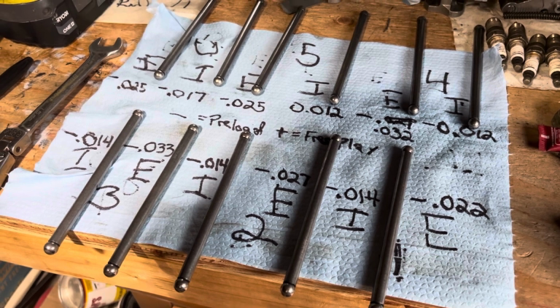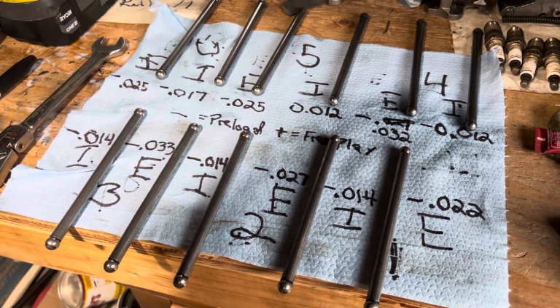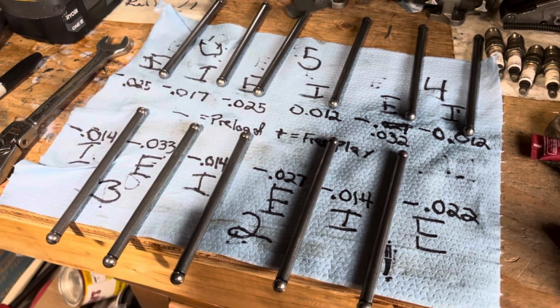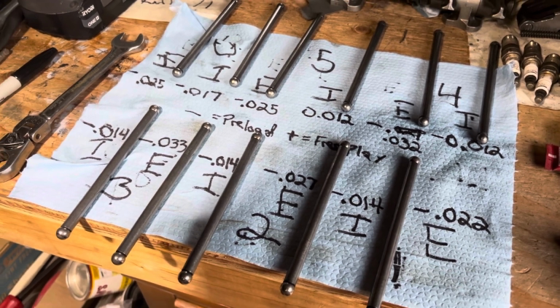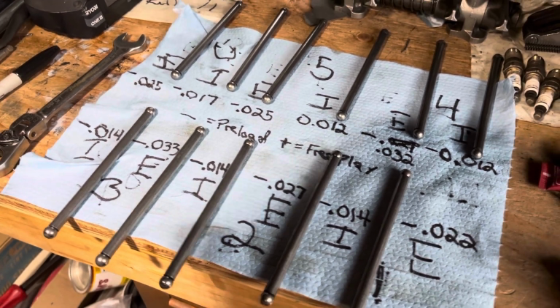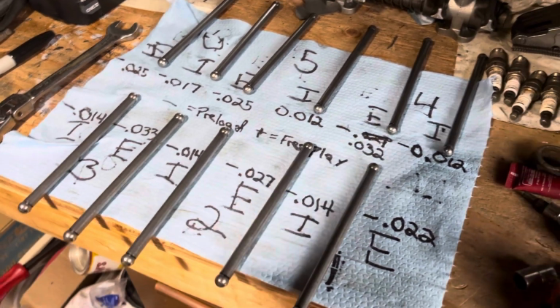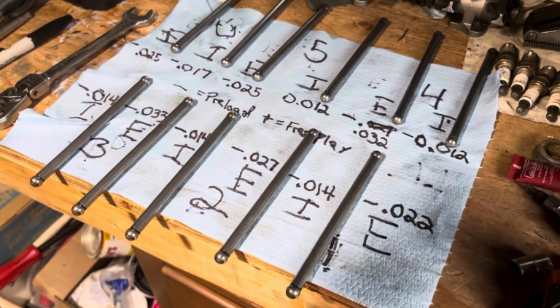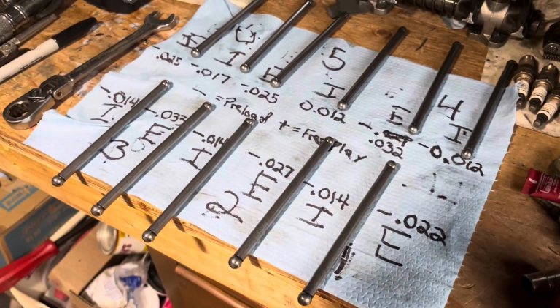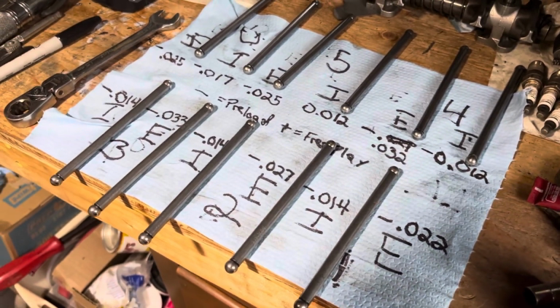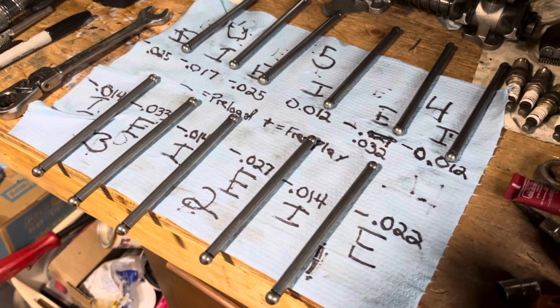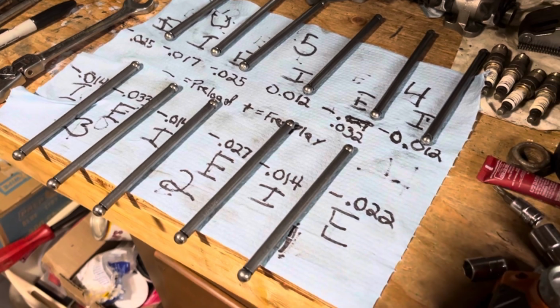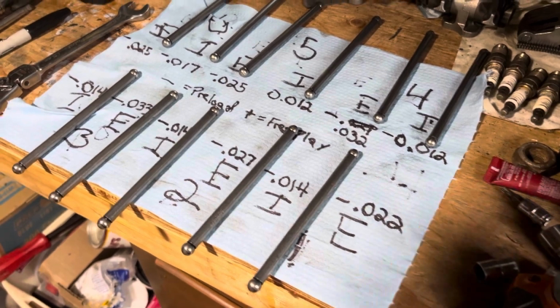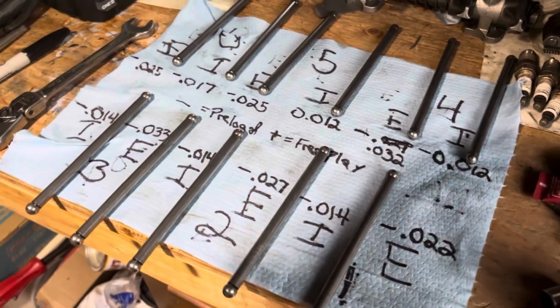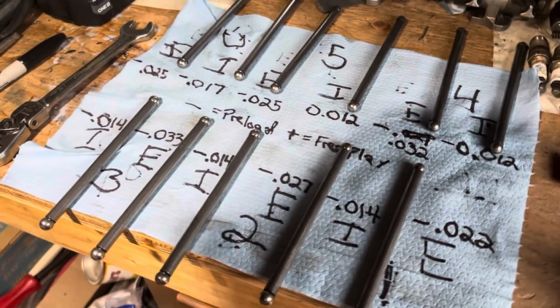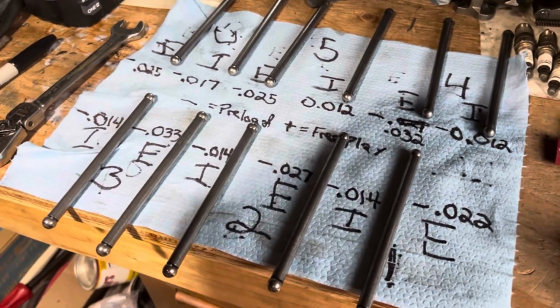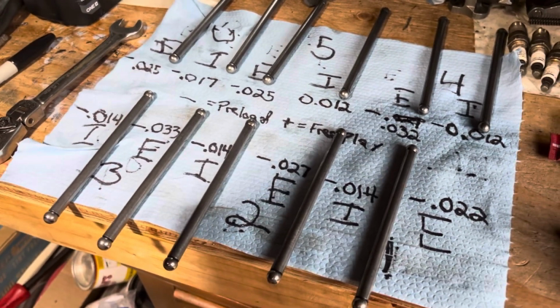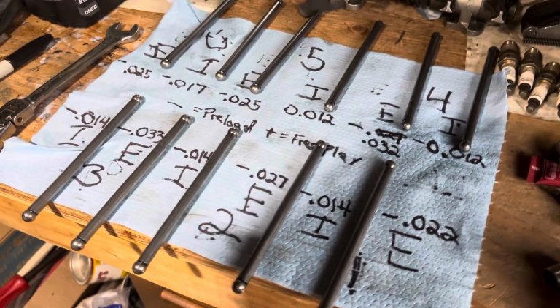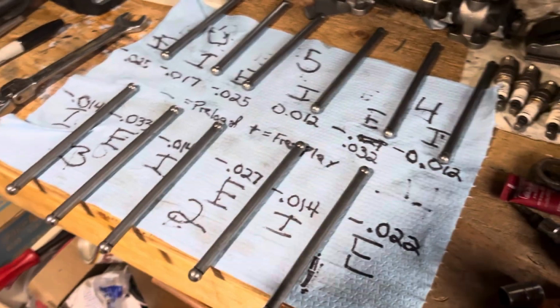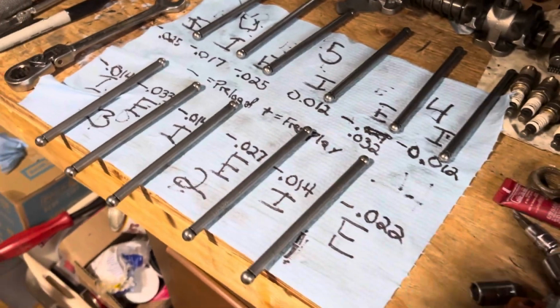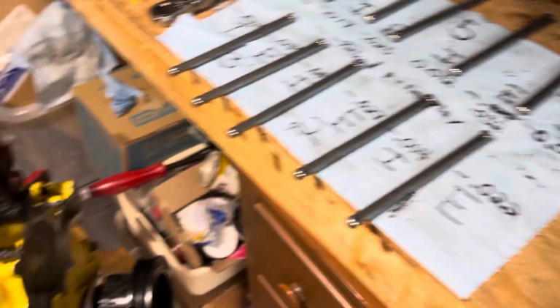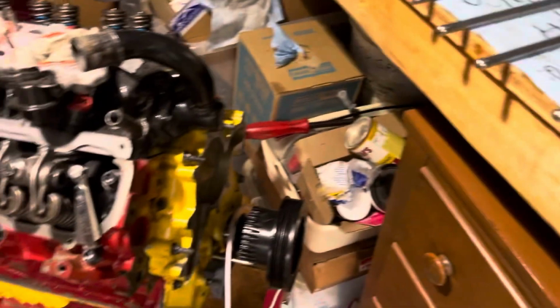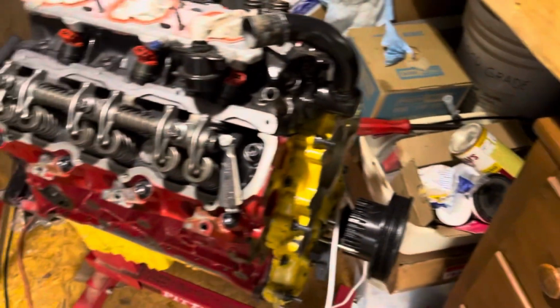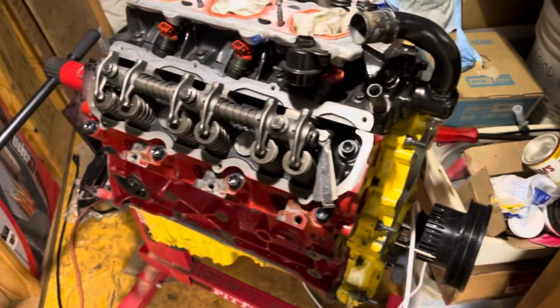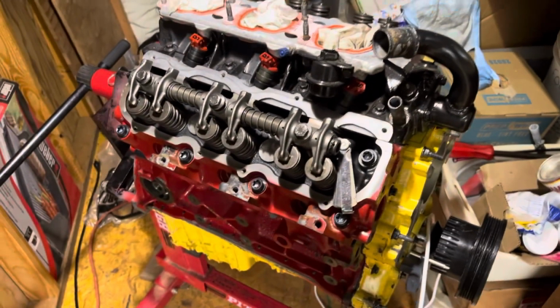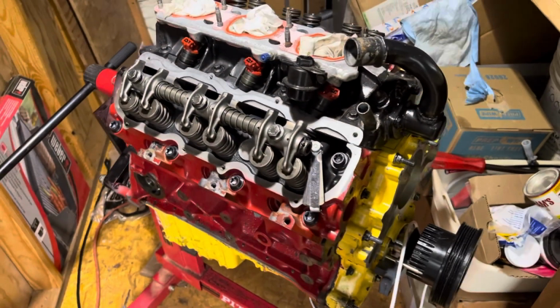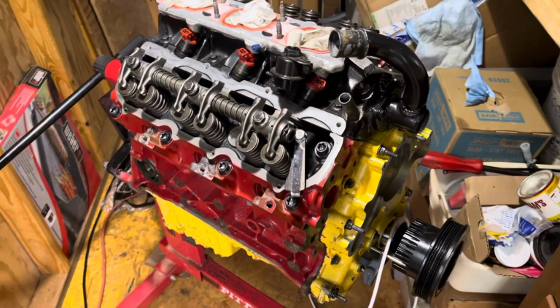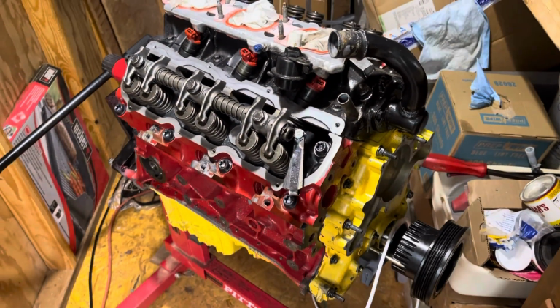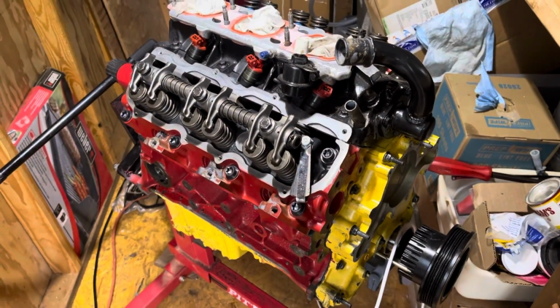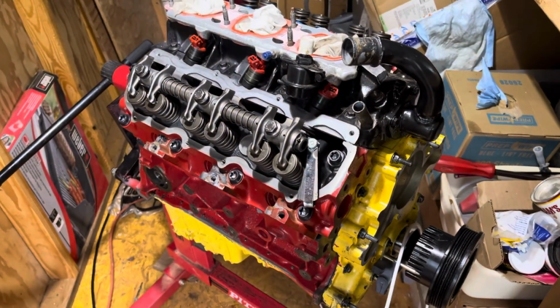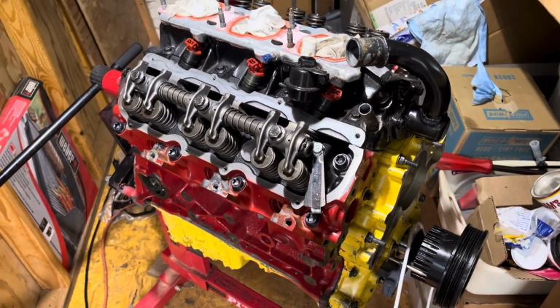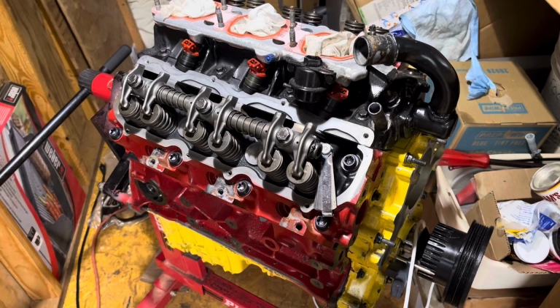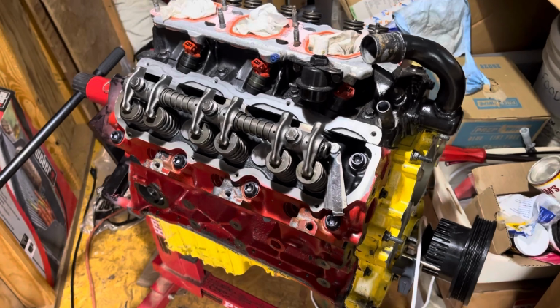Never seen a procedure like this on the internet before, so this is what I came up with. Maybe it works. This is the 4.0L overhead valve out of a '94 Ford Ranger.